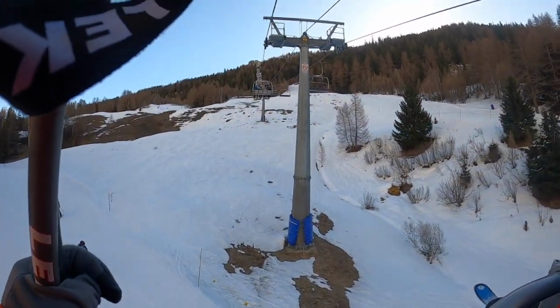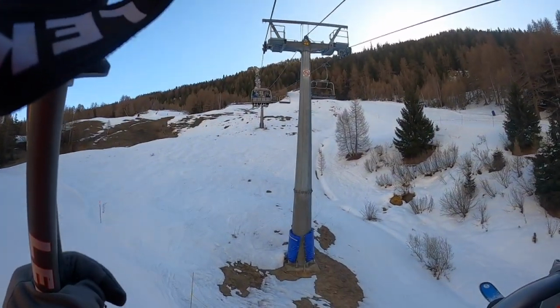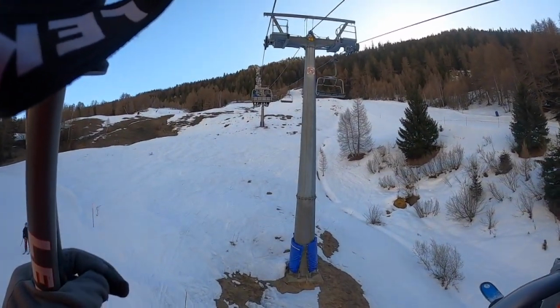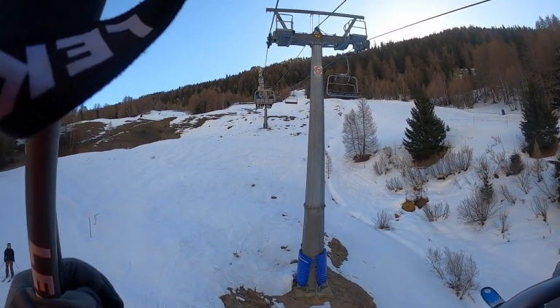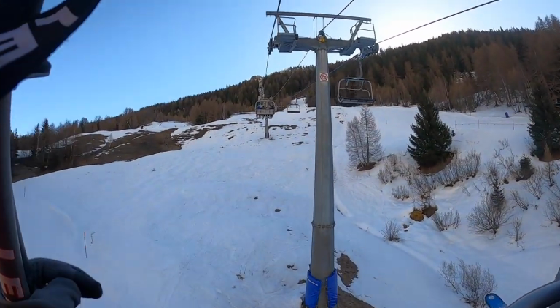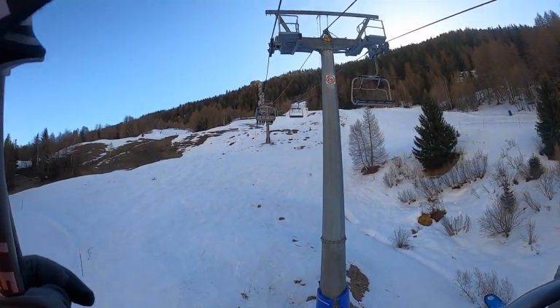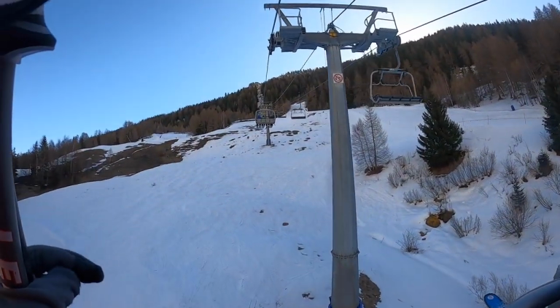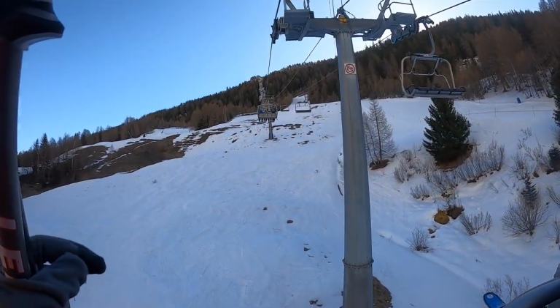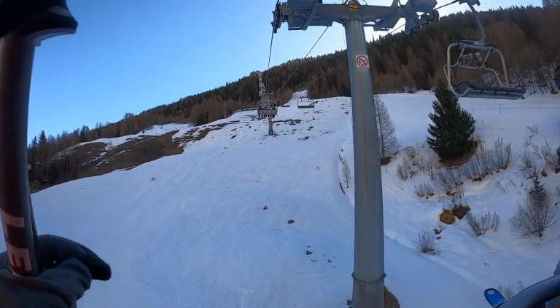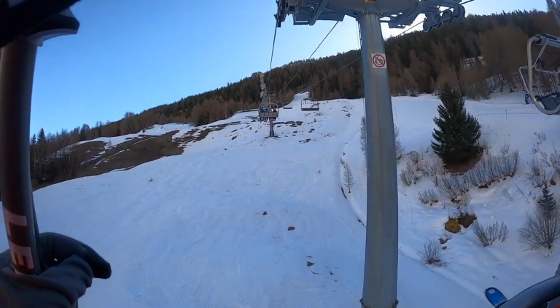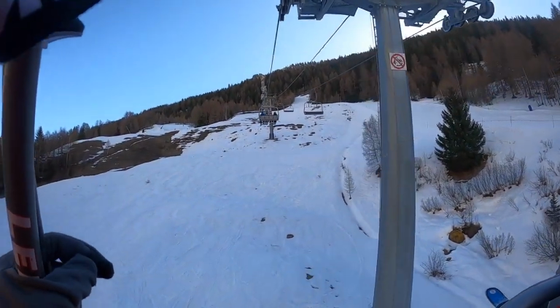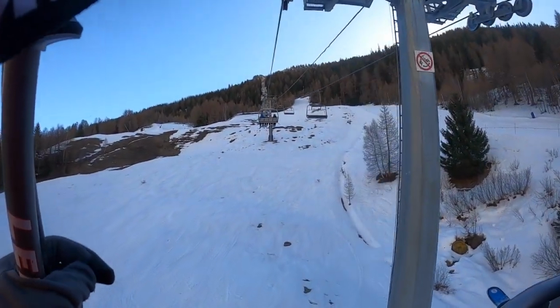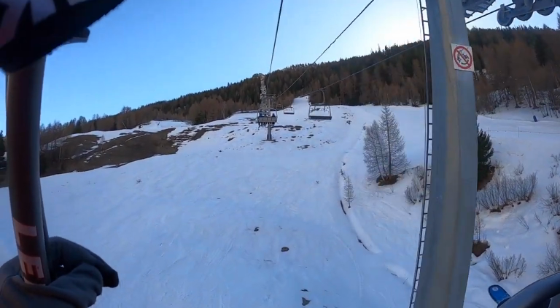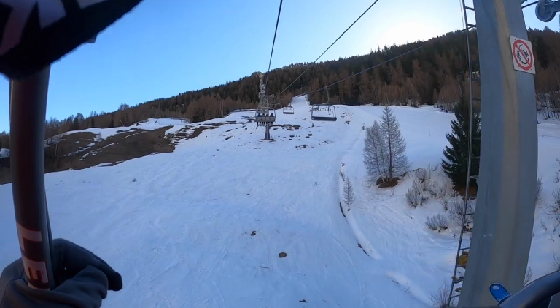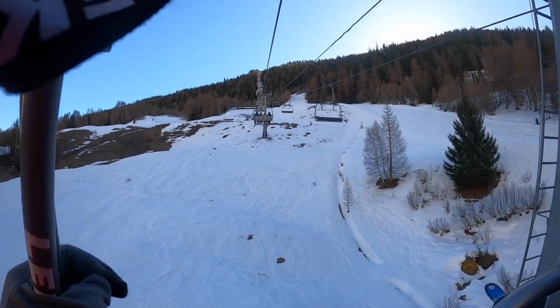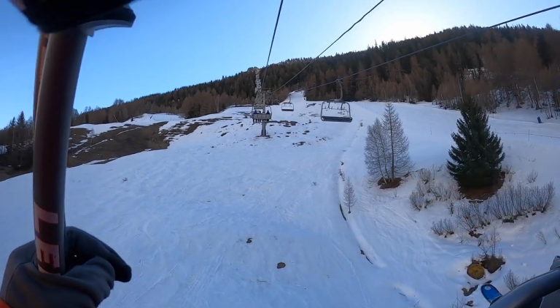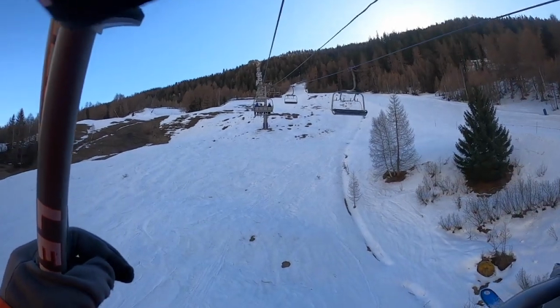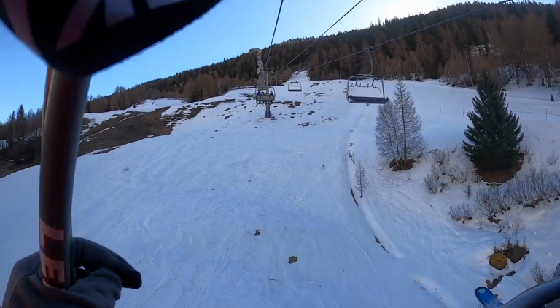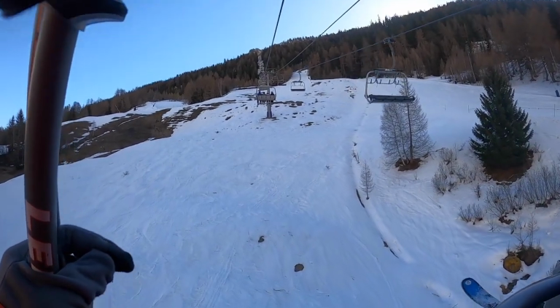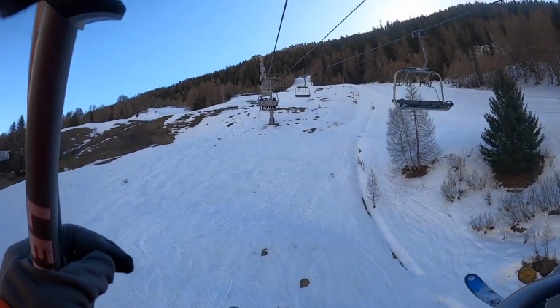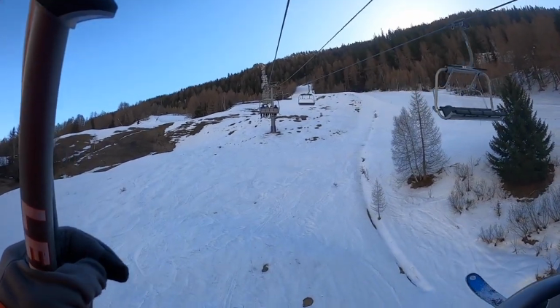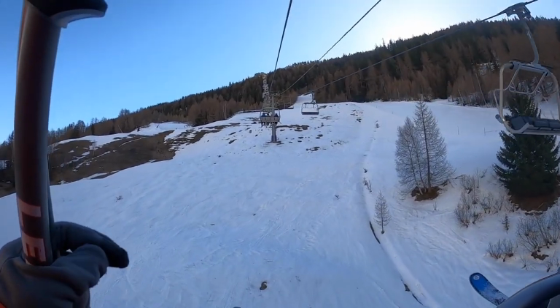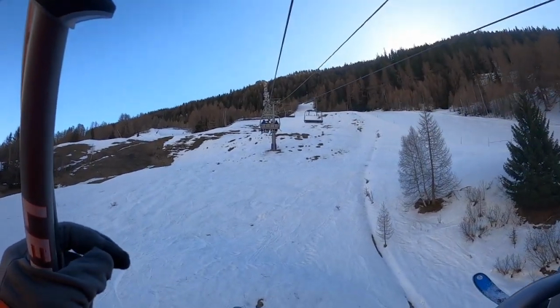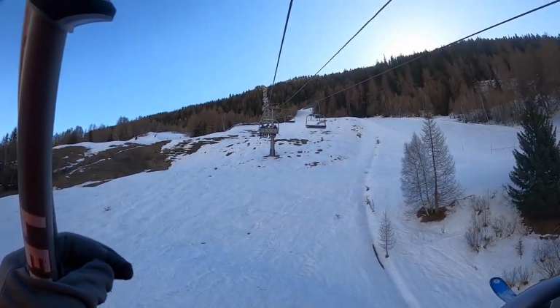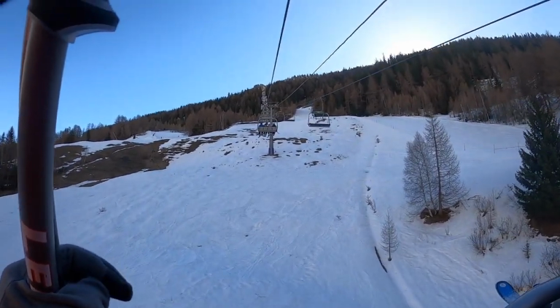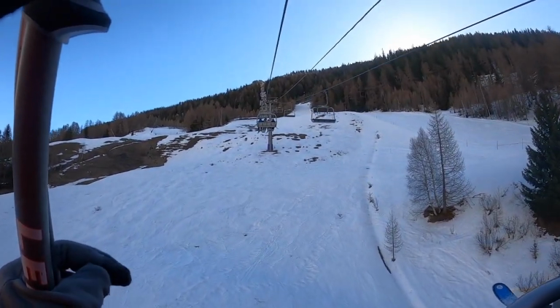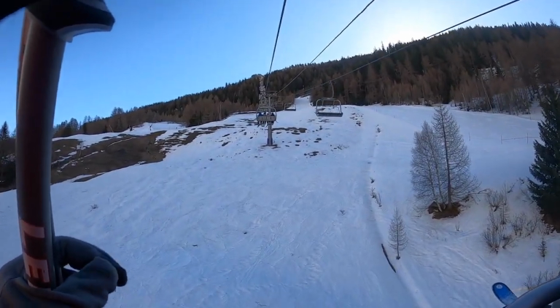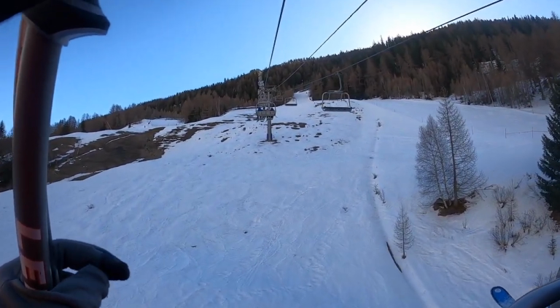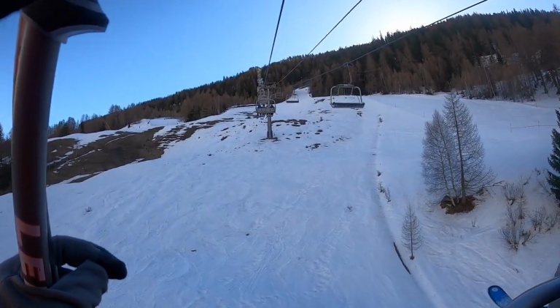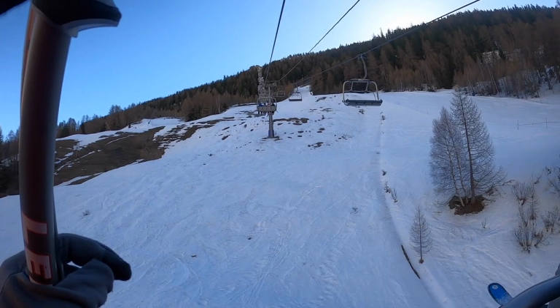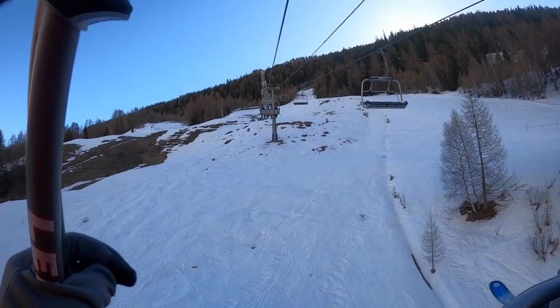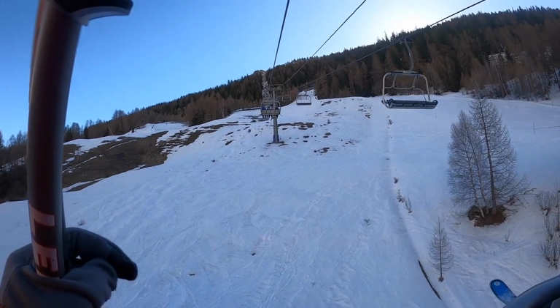That chair's behind us, see? 90? 91. That's a wheelchair 90. We're on 89.